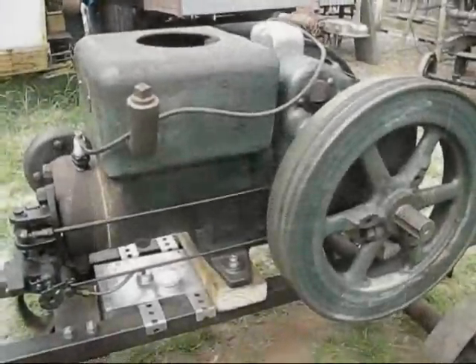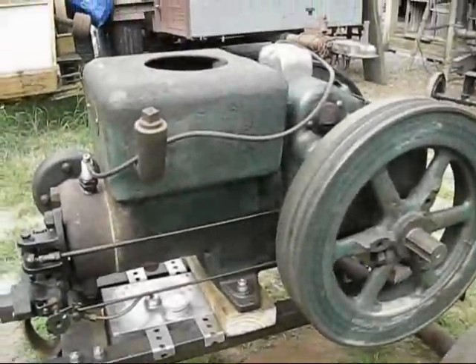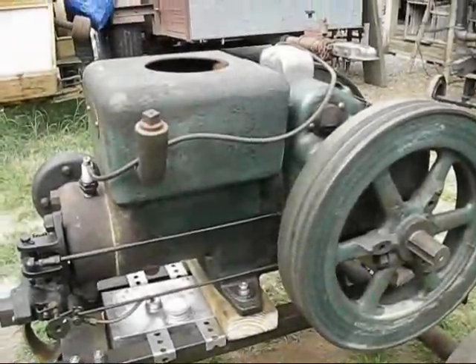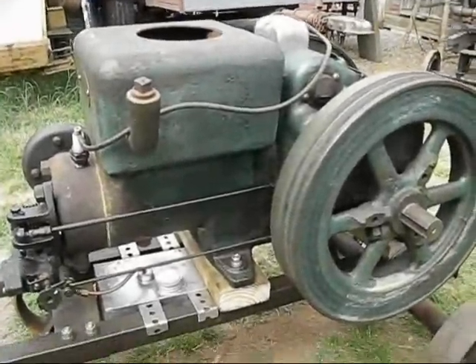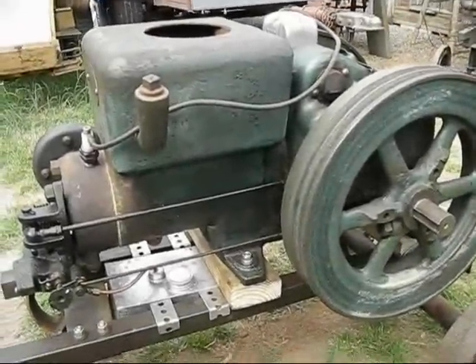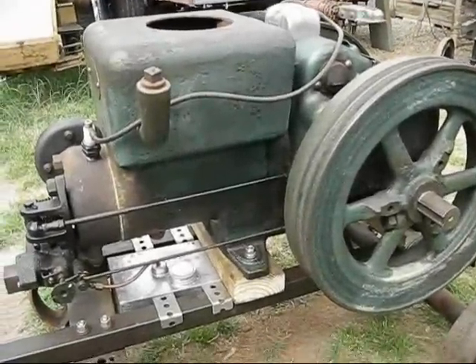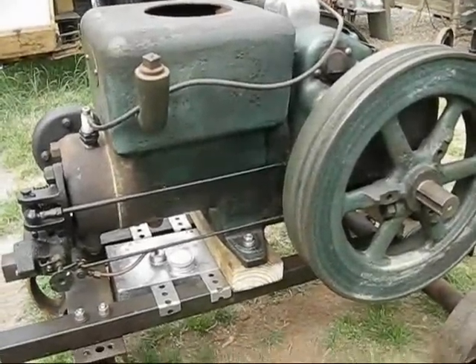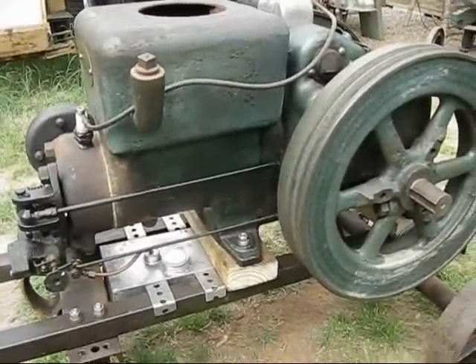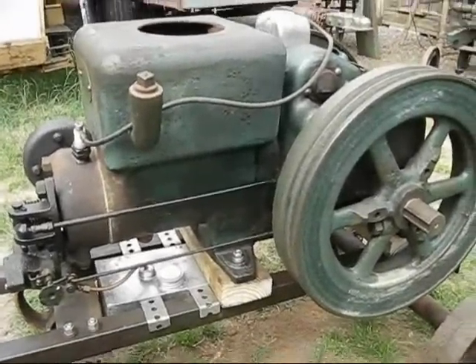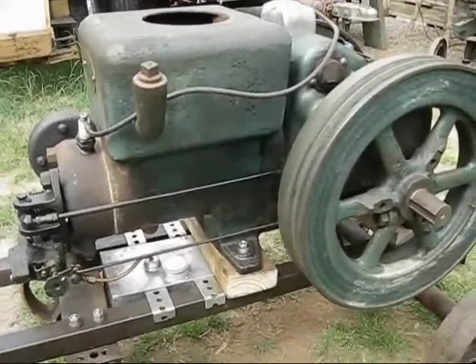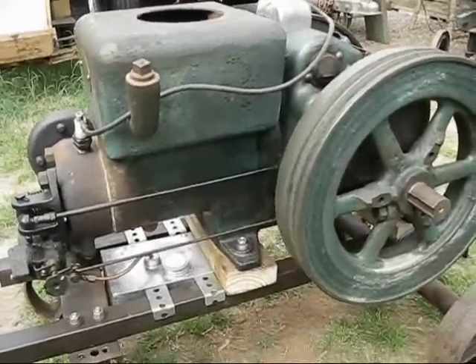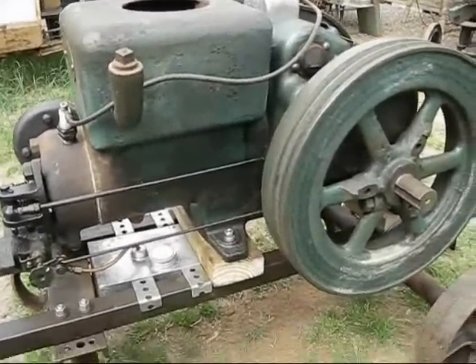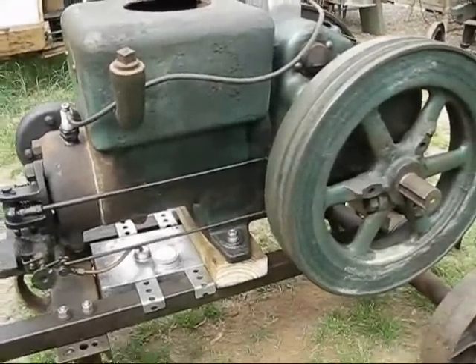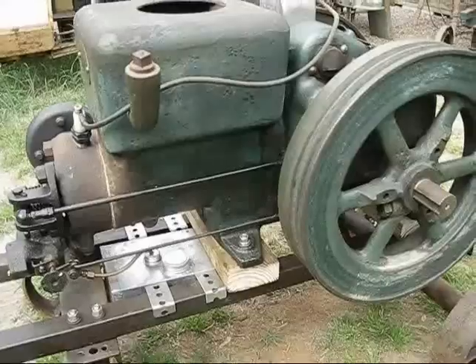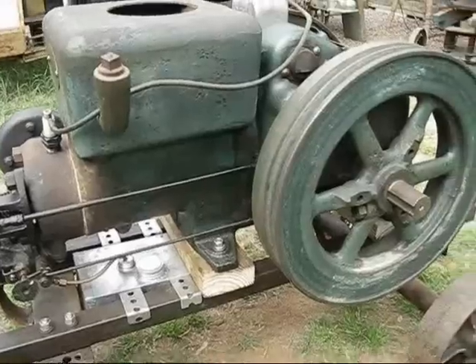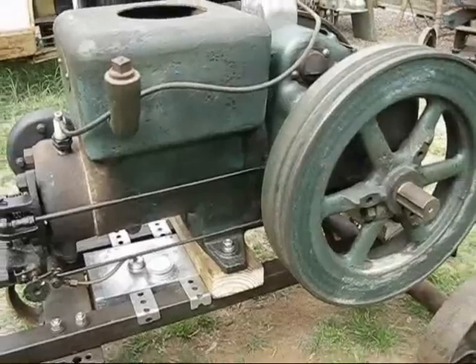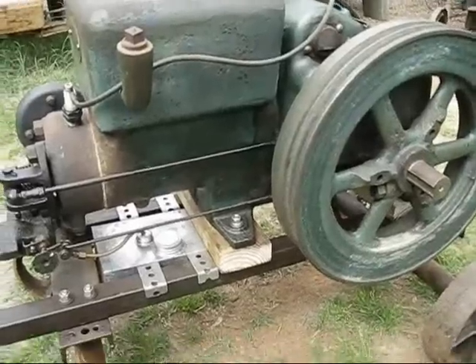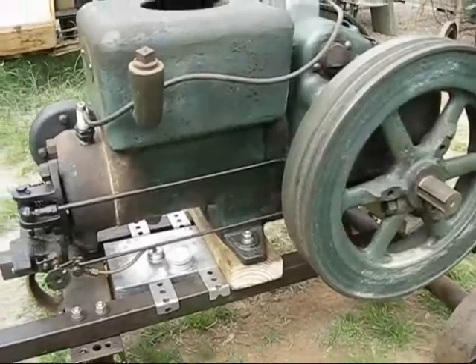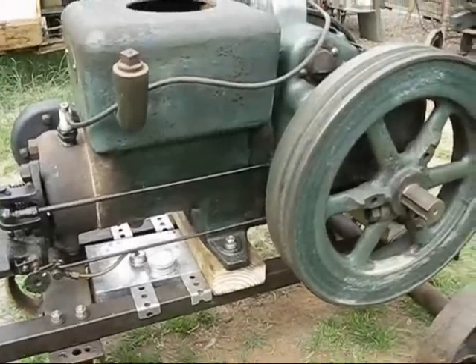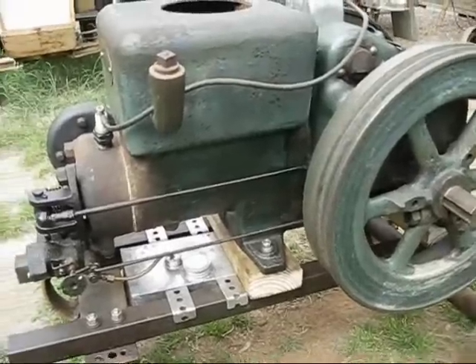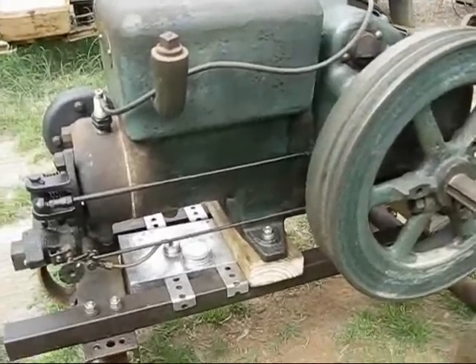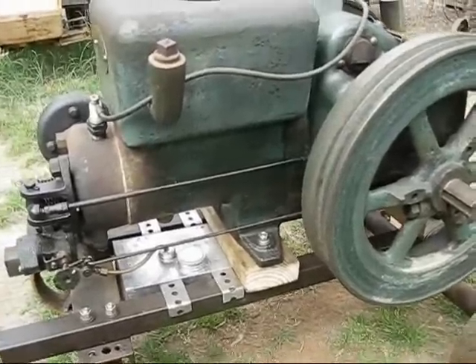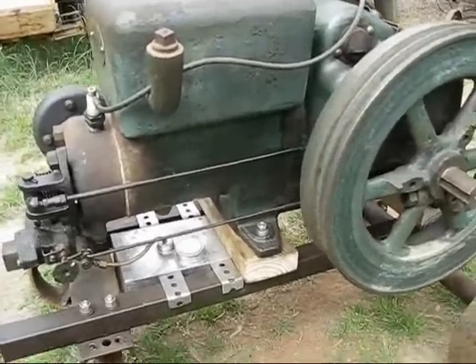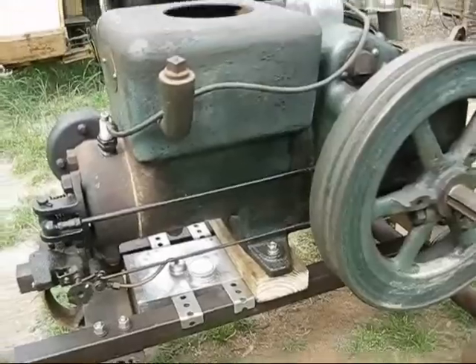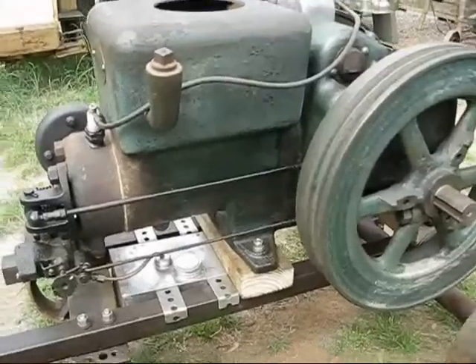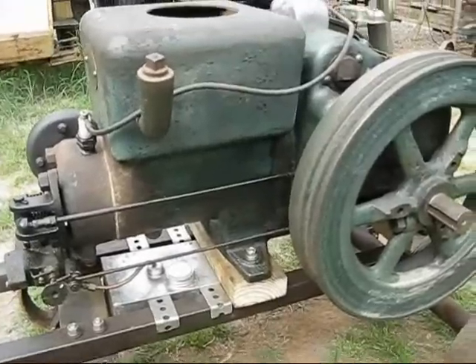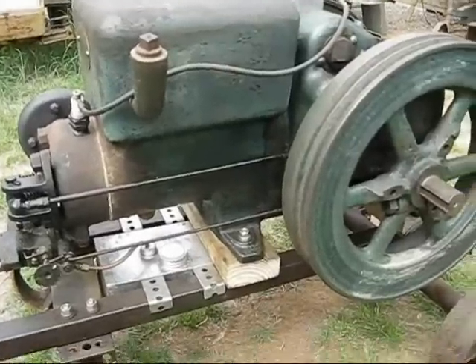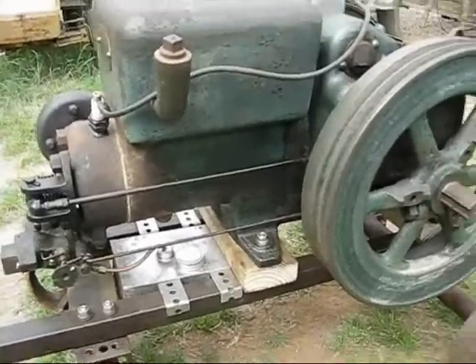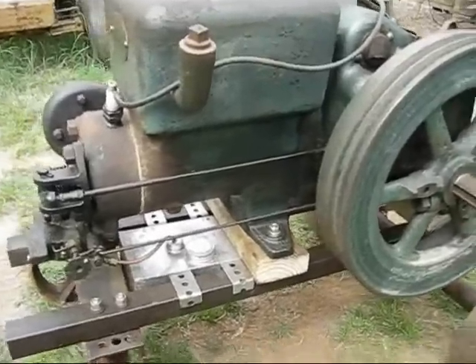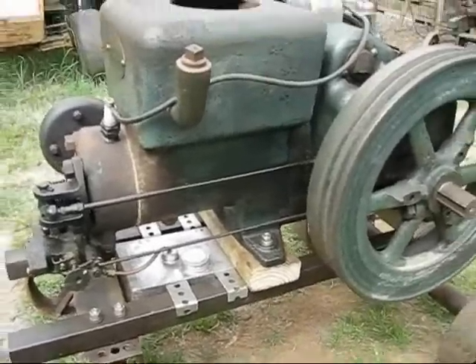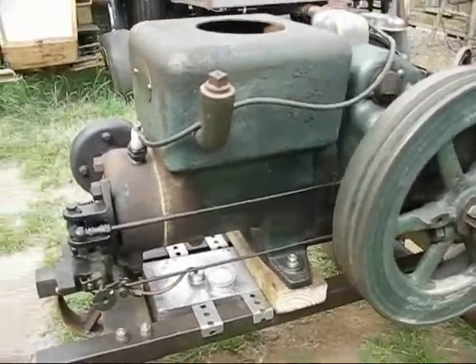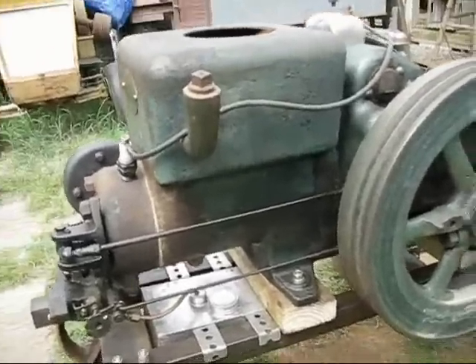I dragged this Fairbanks-Morse out of the shed this morning. It's been in there all winter, covered up with a tarp in an open-sided shed. I'm gonna give it a go.